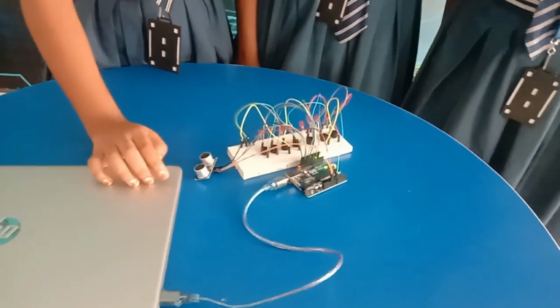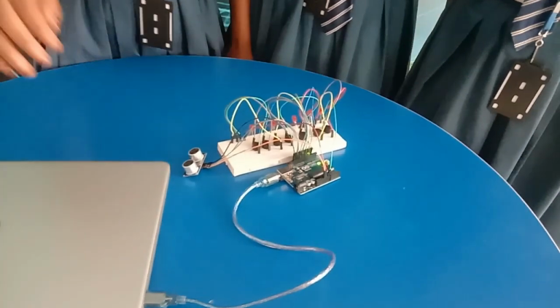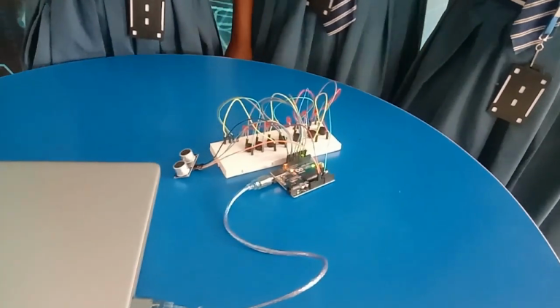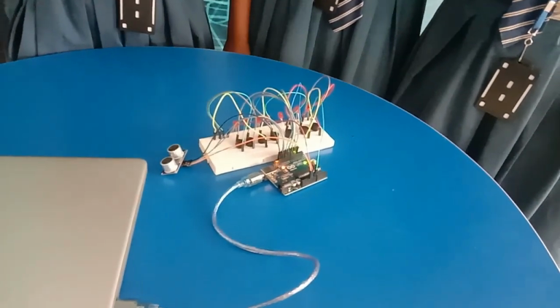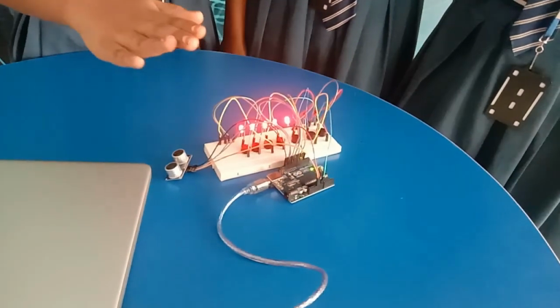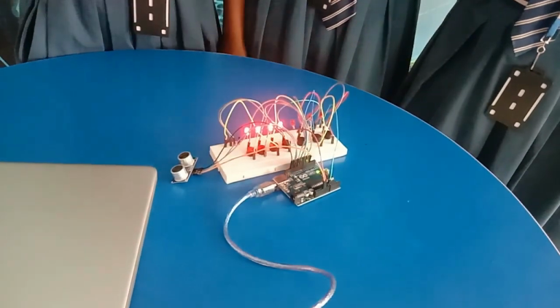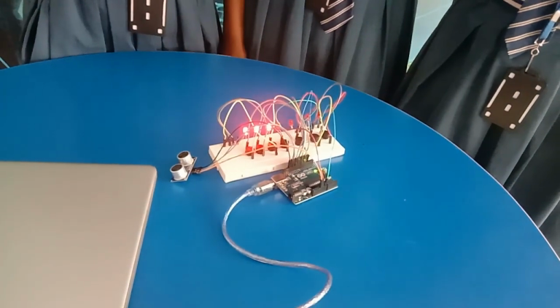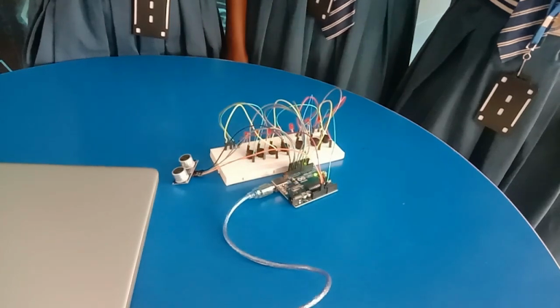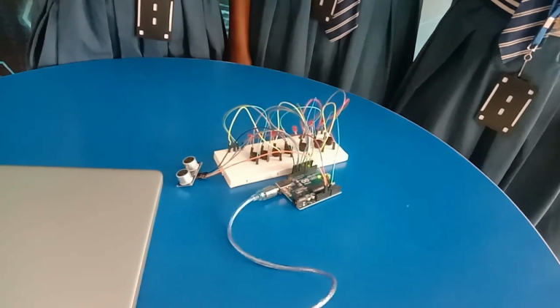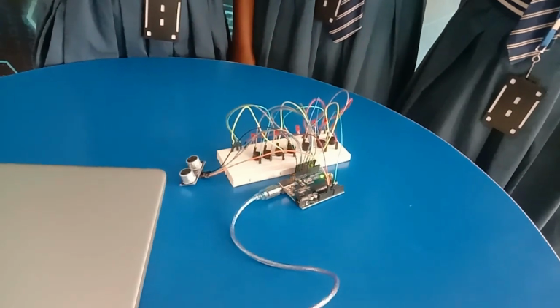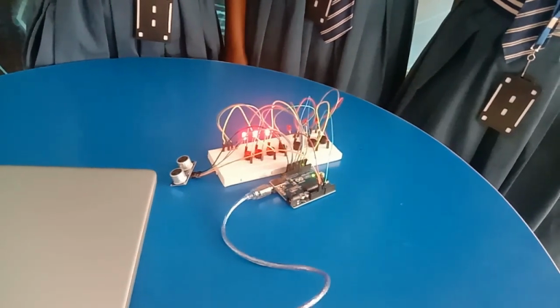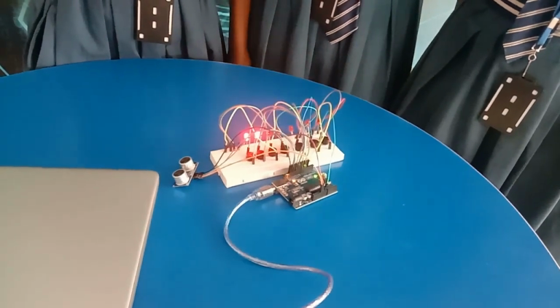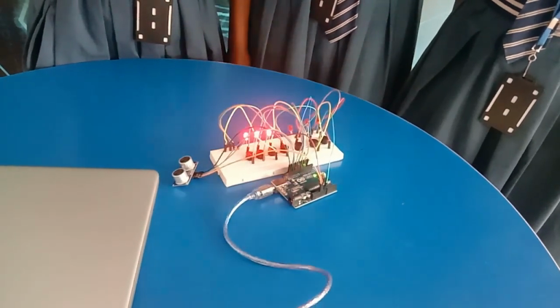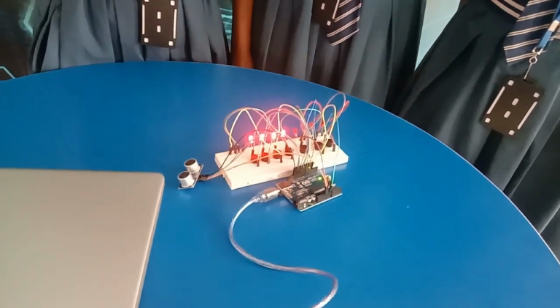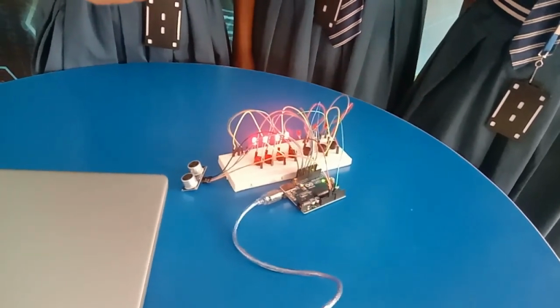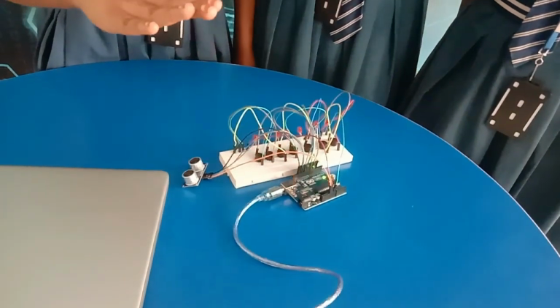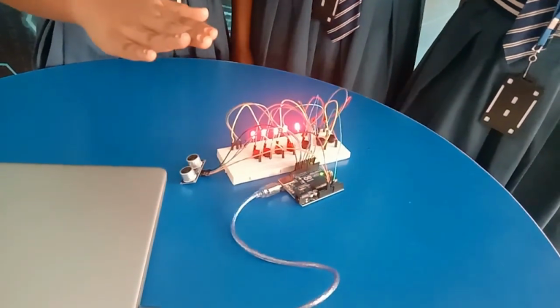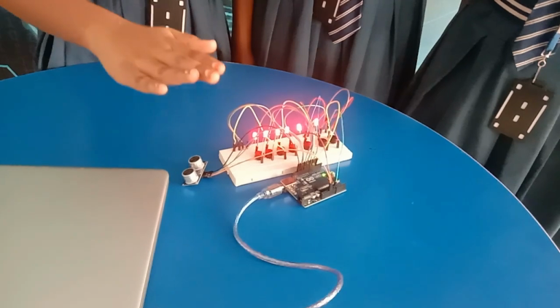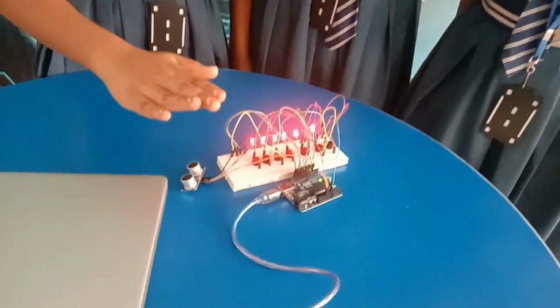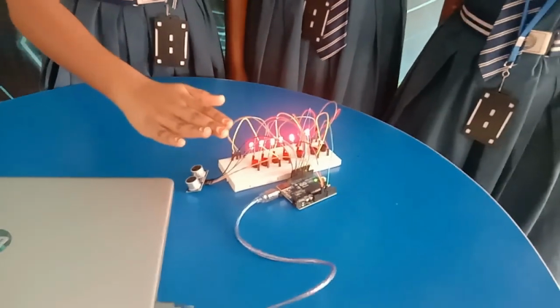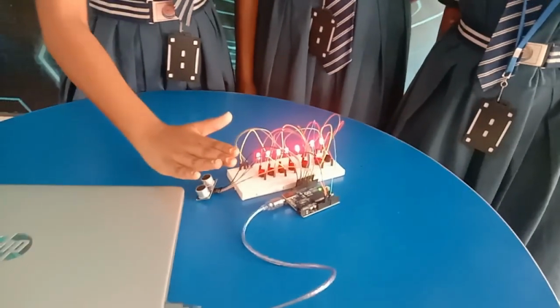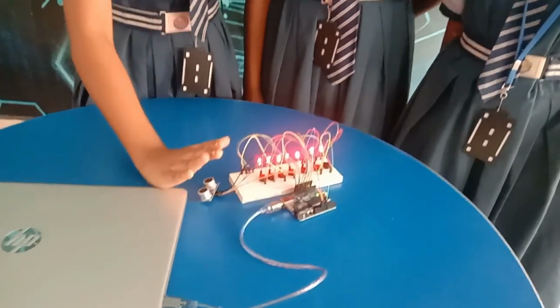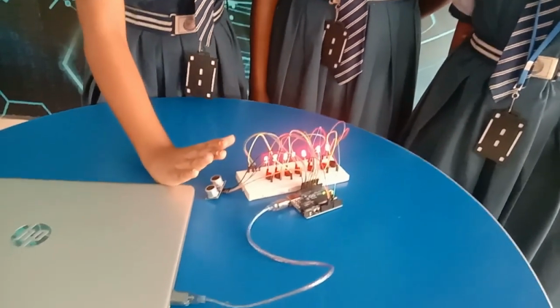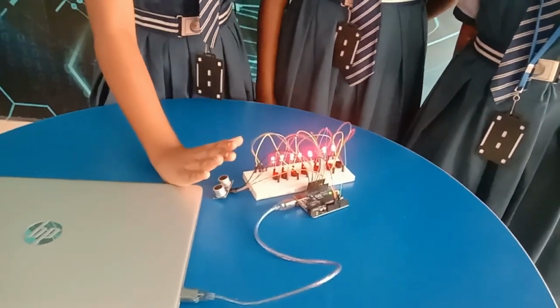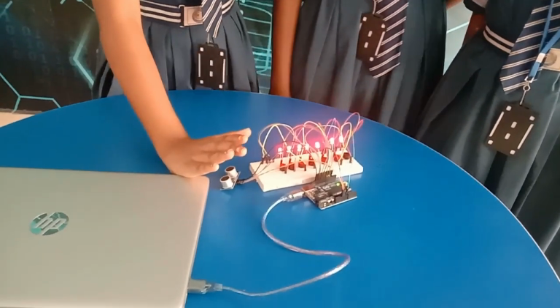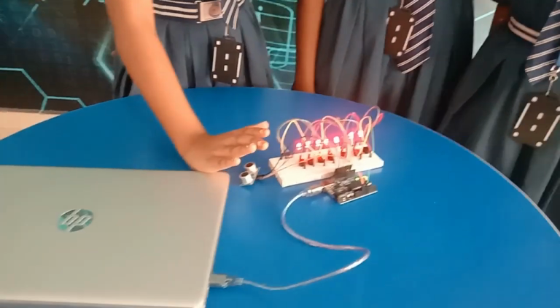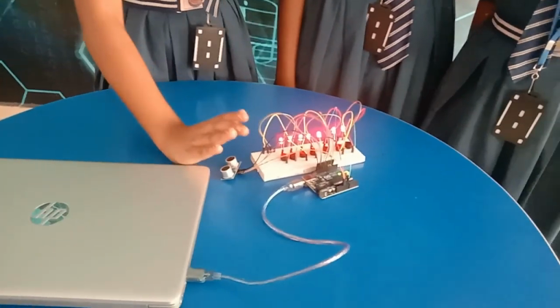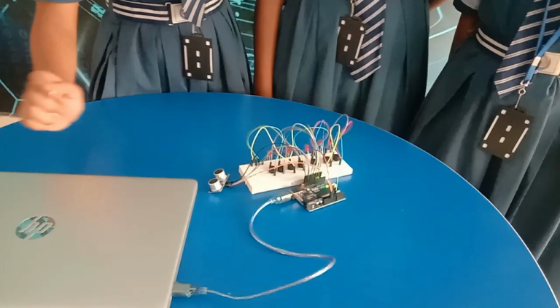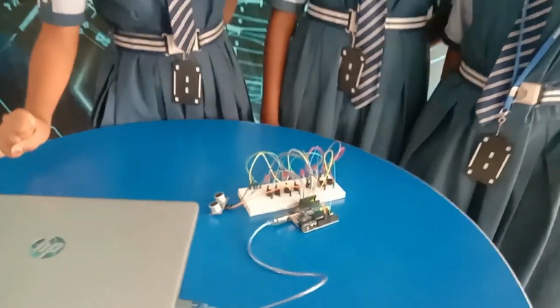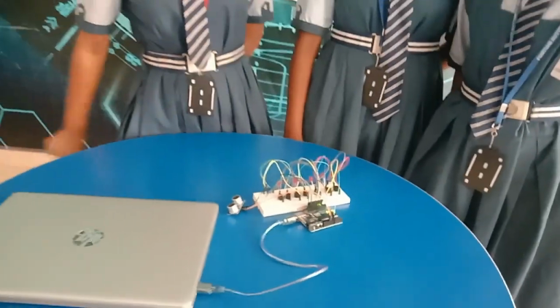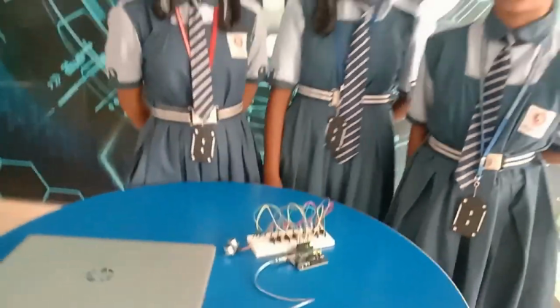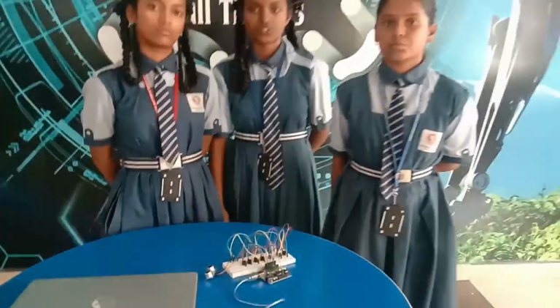Let's now see the output of our model. When an object comes closer to the sensor, it will blink. This is what happens with the train.